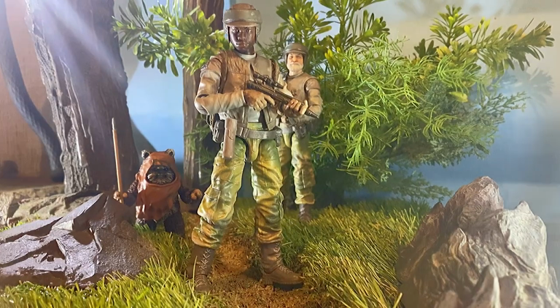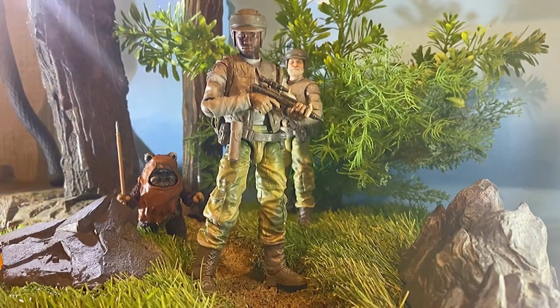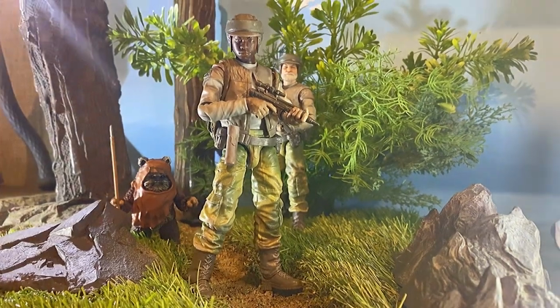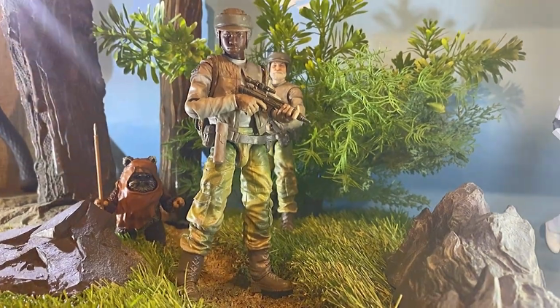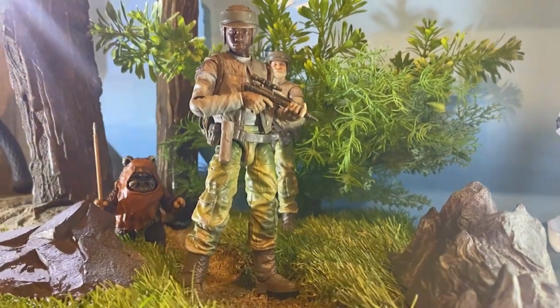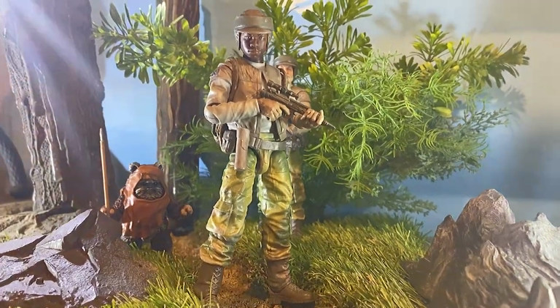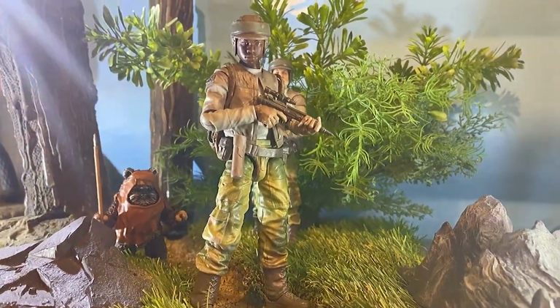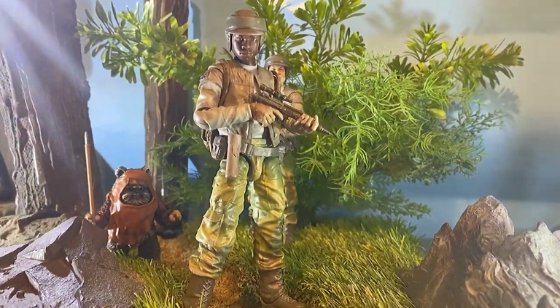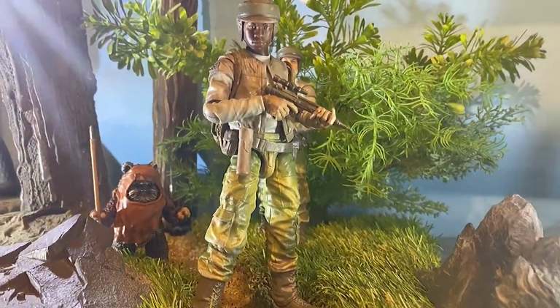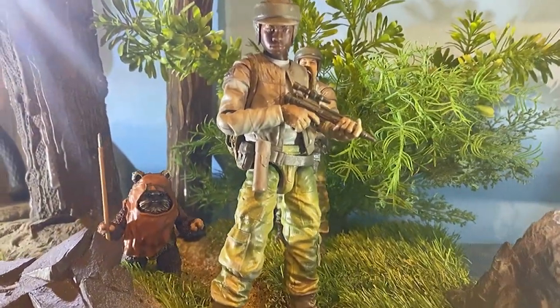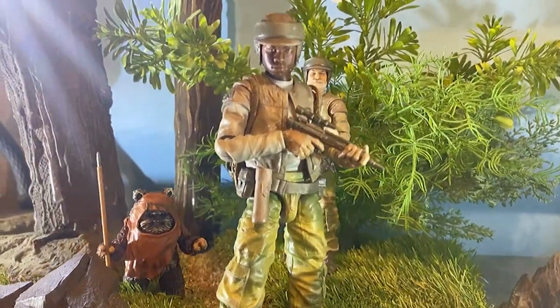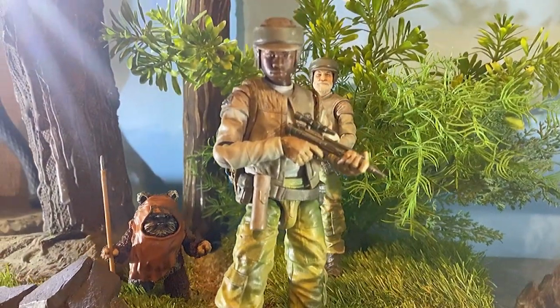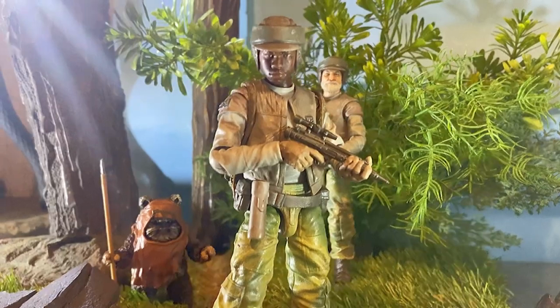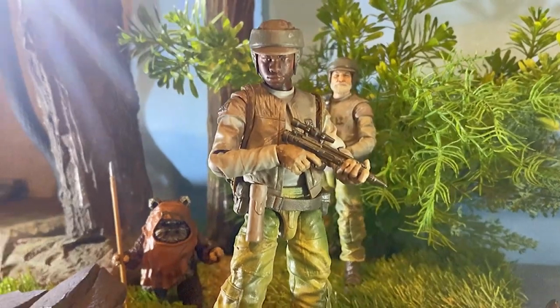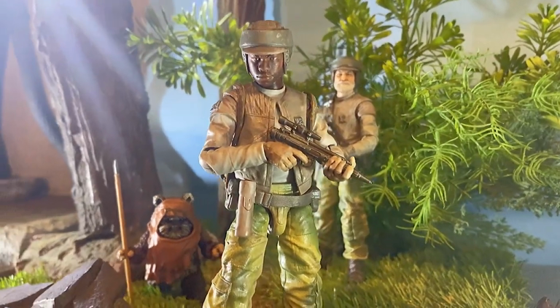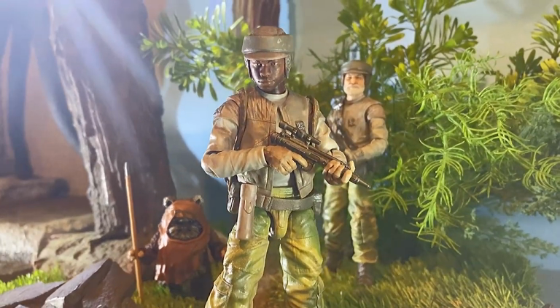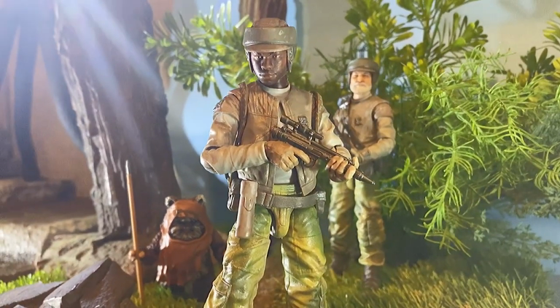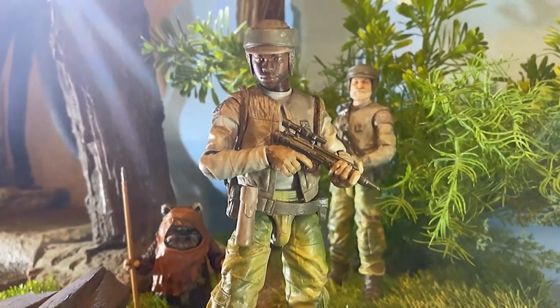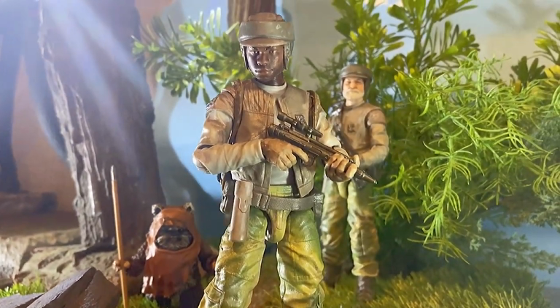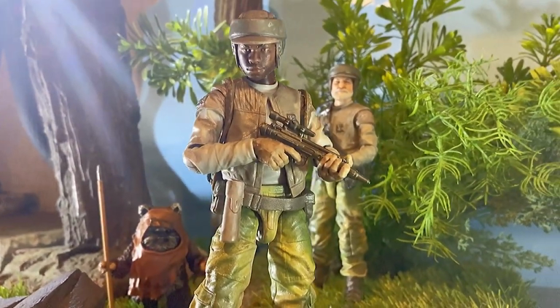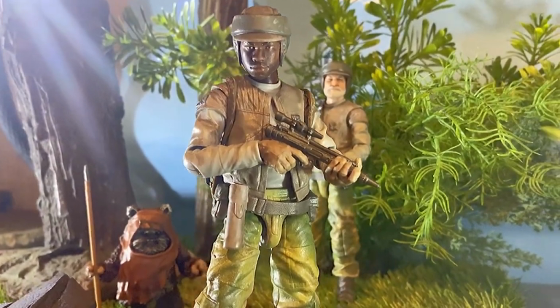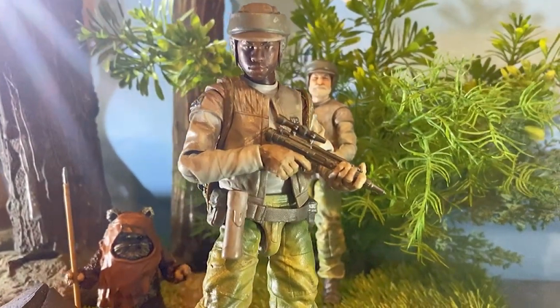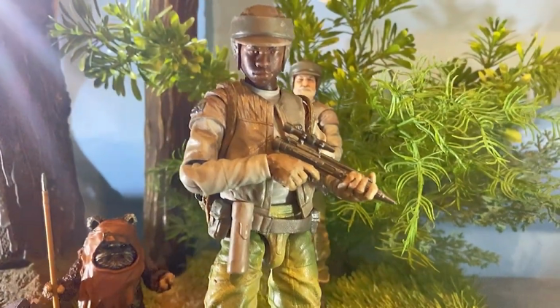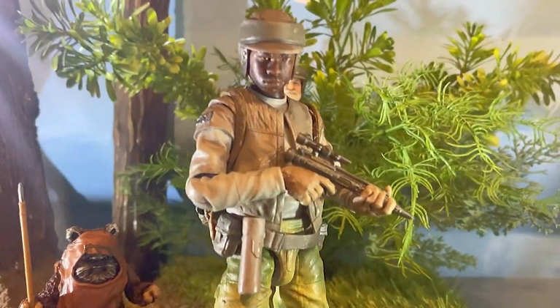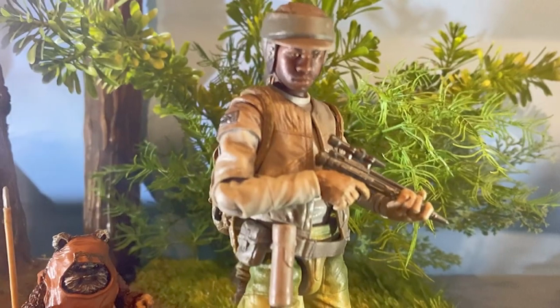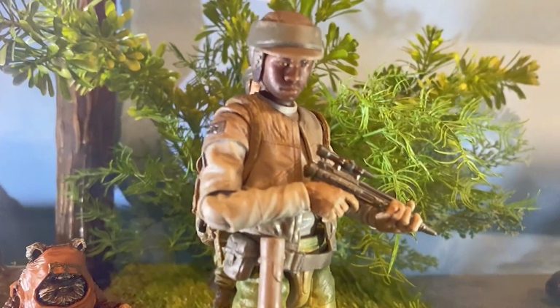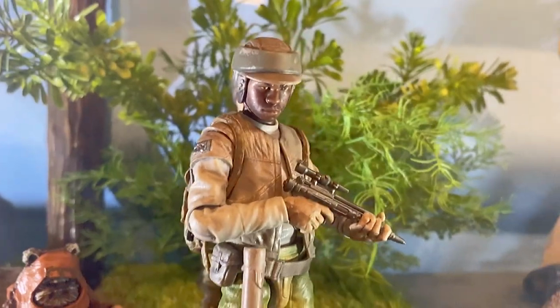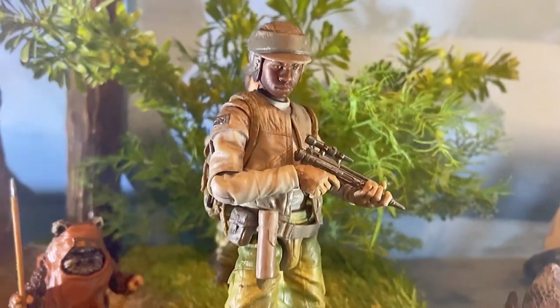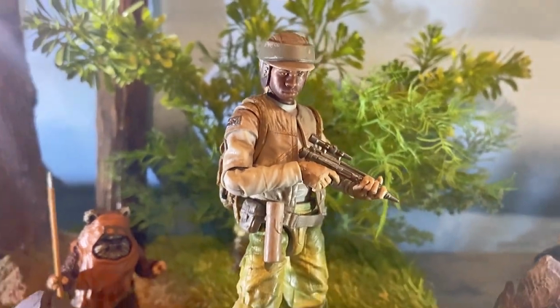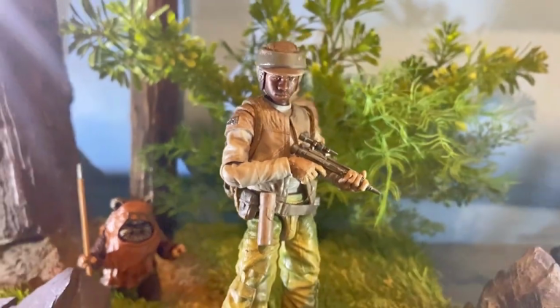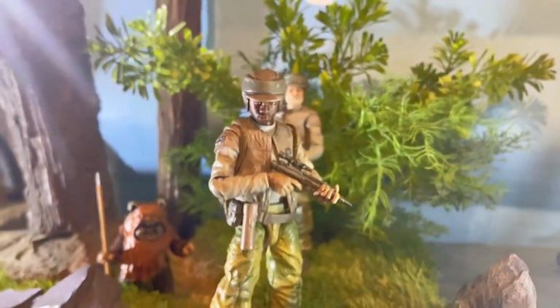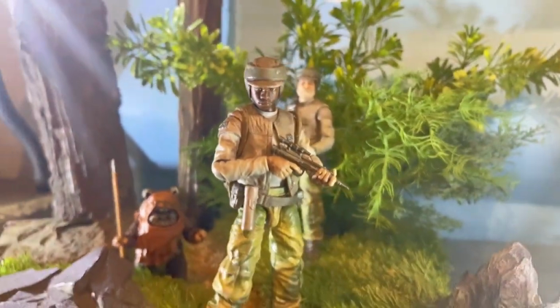Hey, this is PaulSouthP24 from Instagram and YouTube. I'm back with another custom tutorial. This one is going to be an easy one. I'll show you how to bring a little diversity to your new Endor Rebel Commandos. It should be a quick one, so let's get into it.